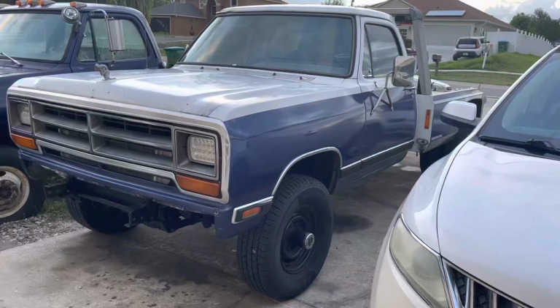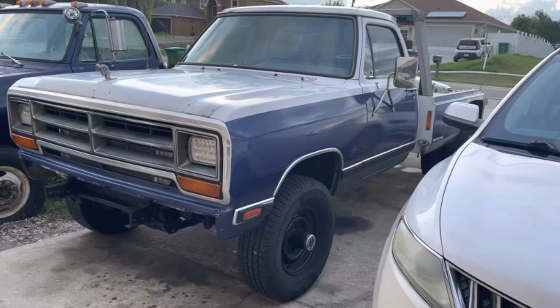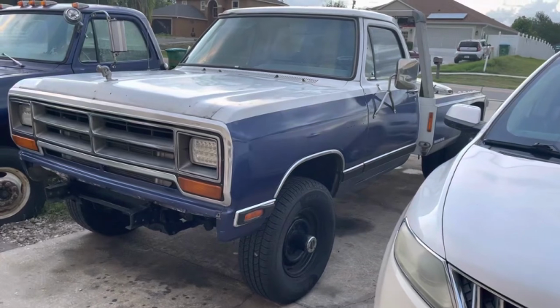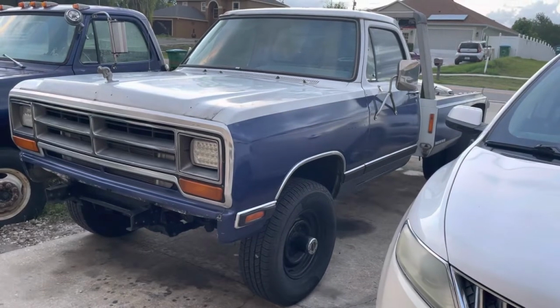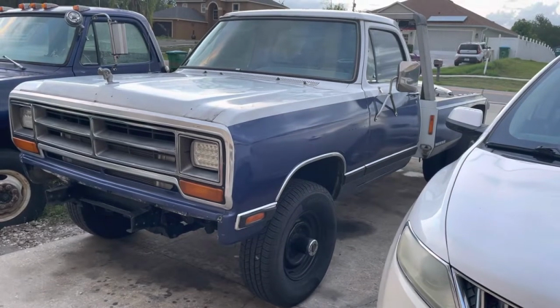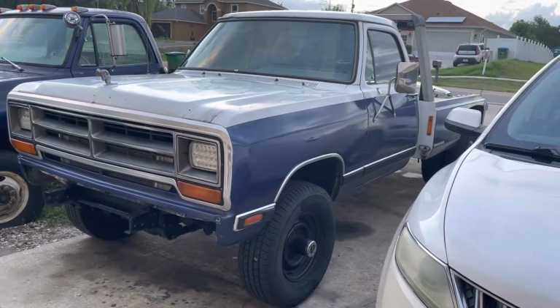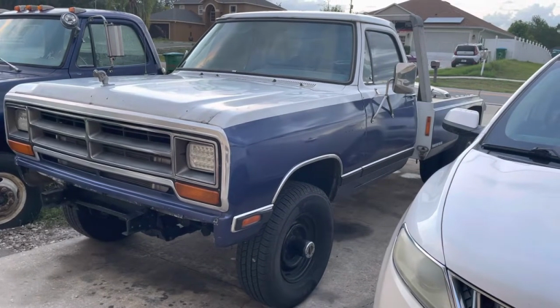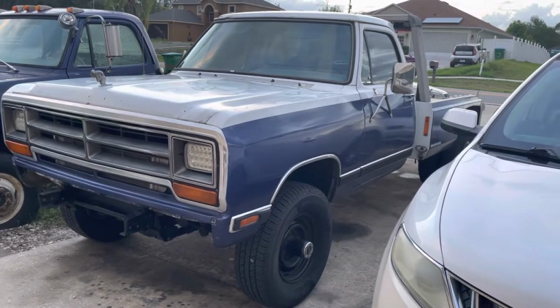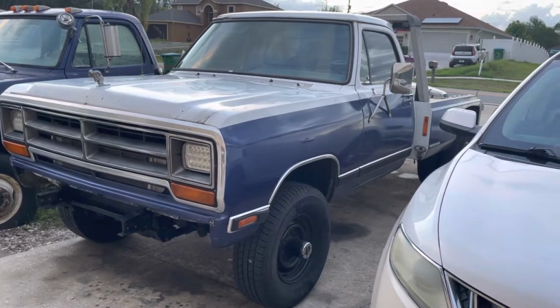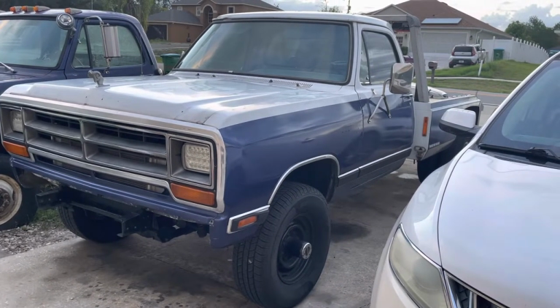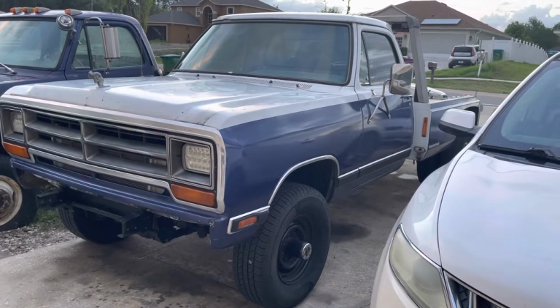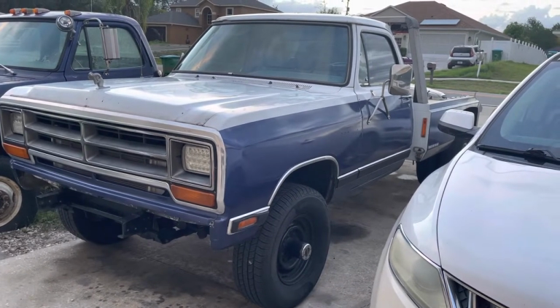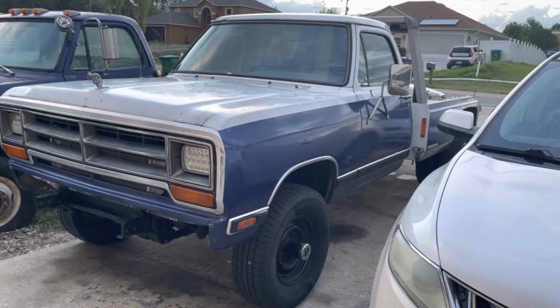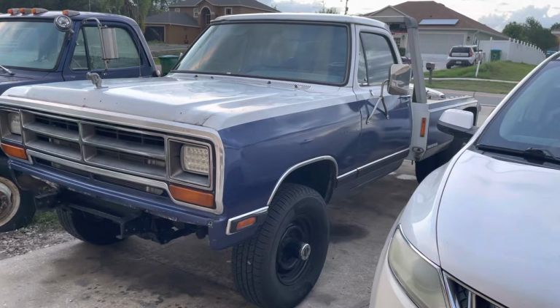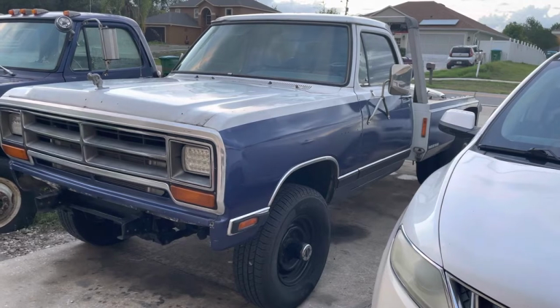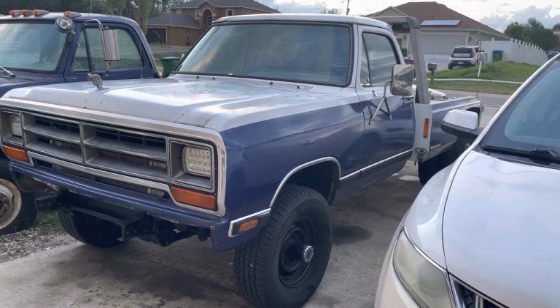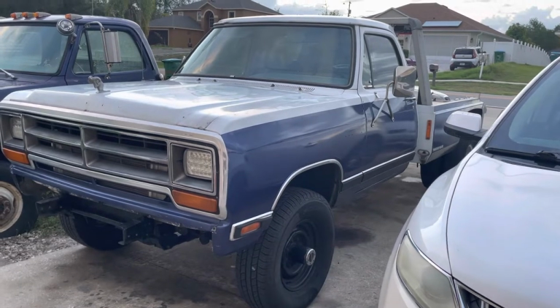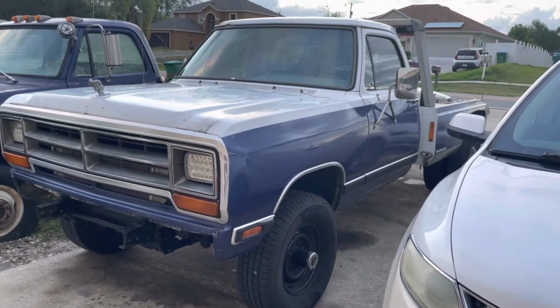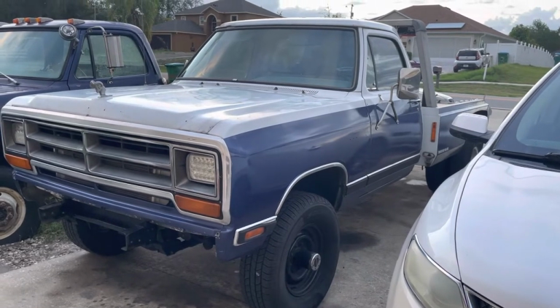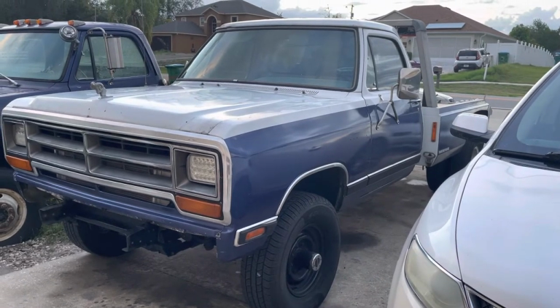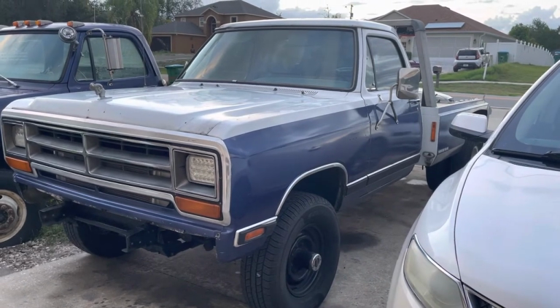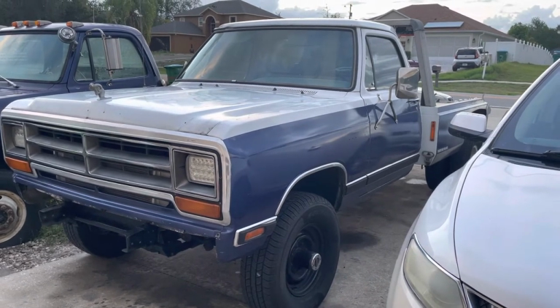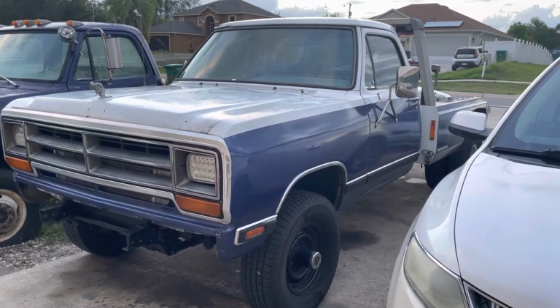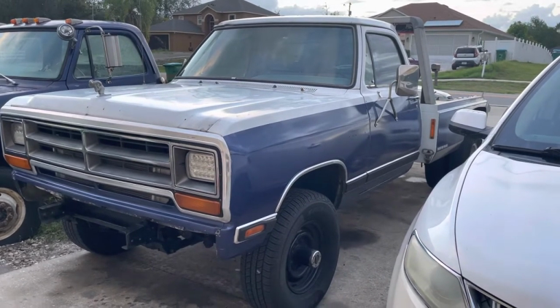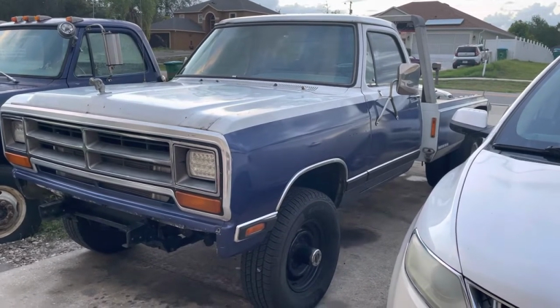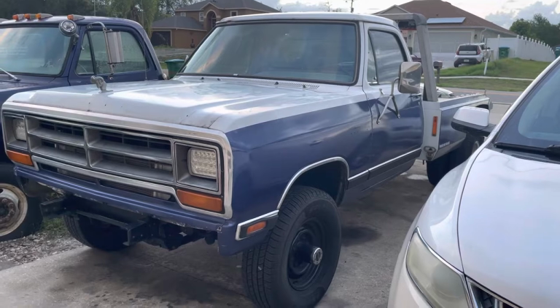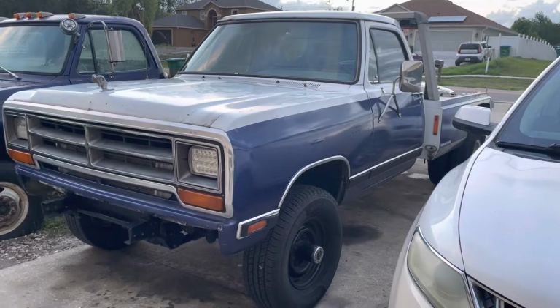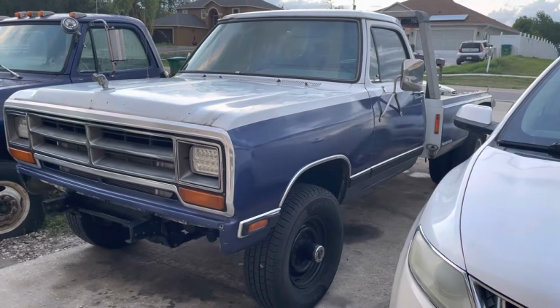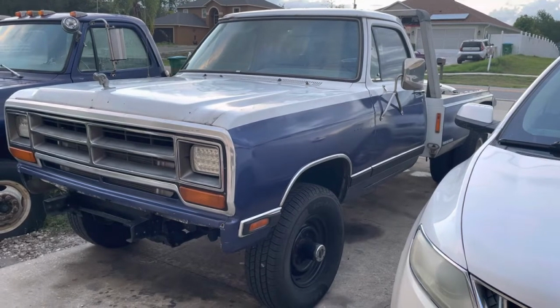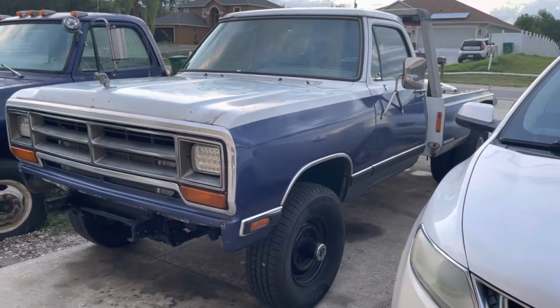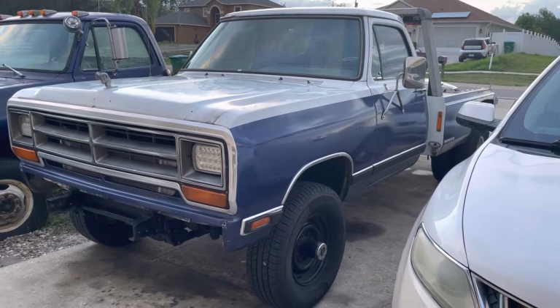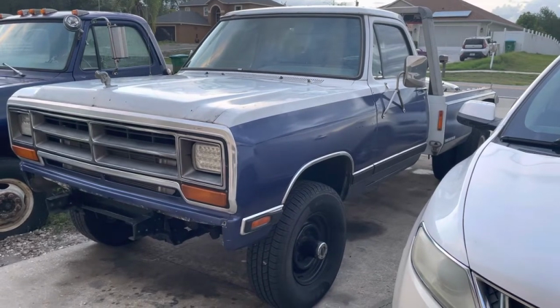Another beautiful day. I love my beautiful truck. I know you guys have seen my videos on this truck. This truck was two-wheel drive — I converted it to four-wheel drive four months ago by myself.